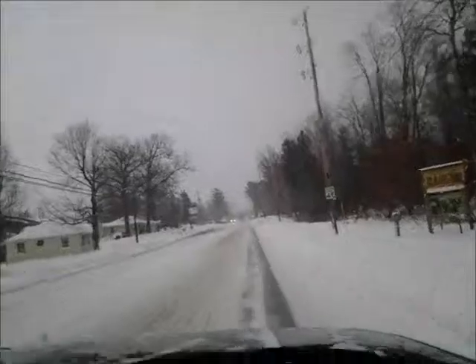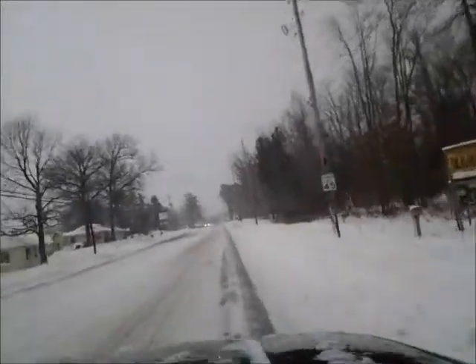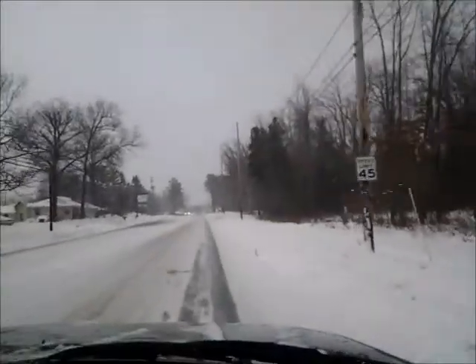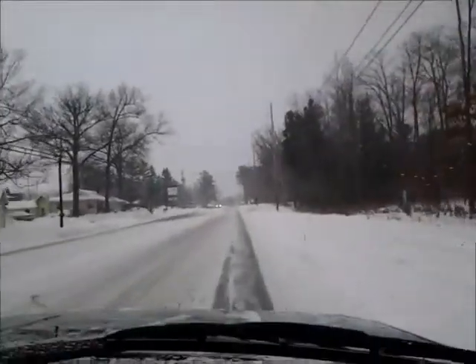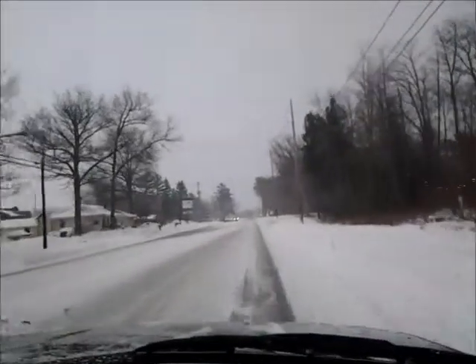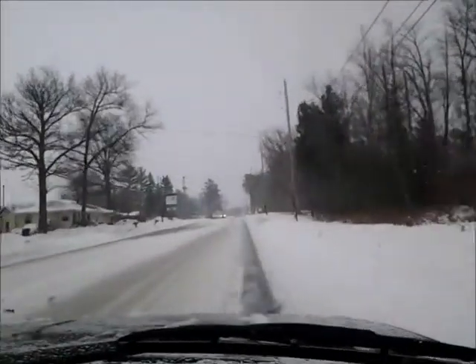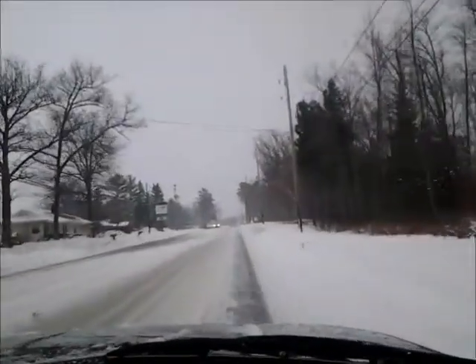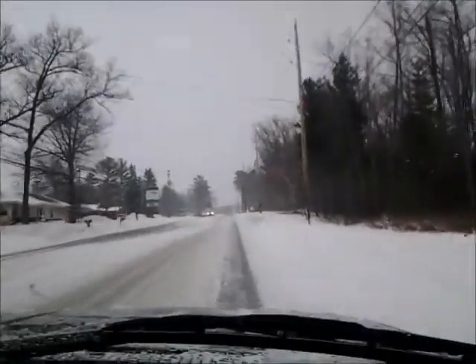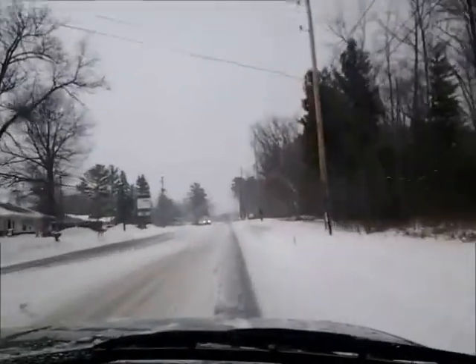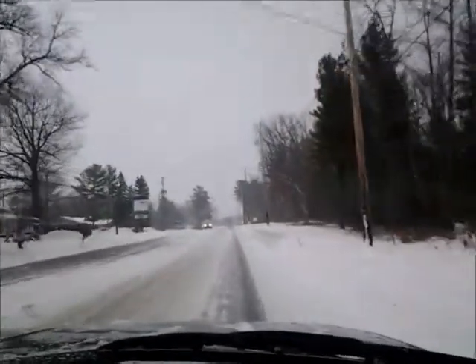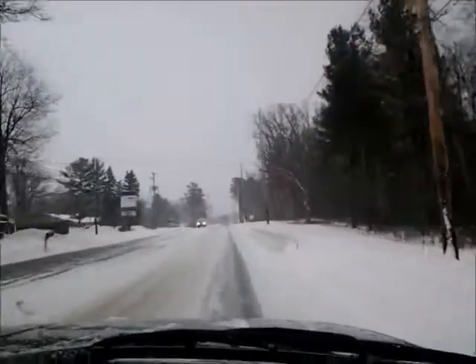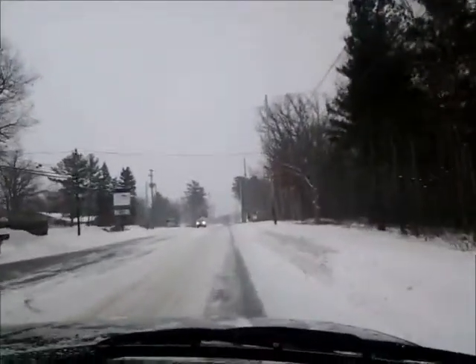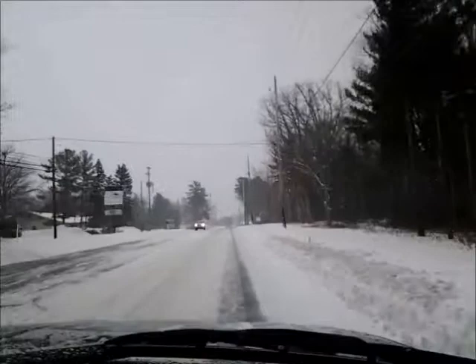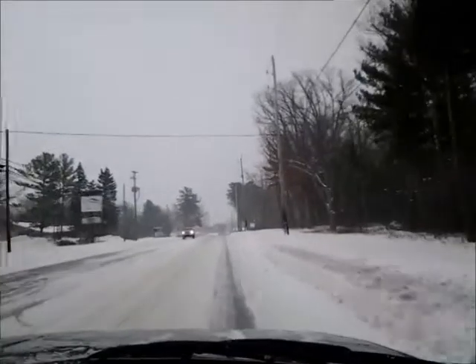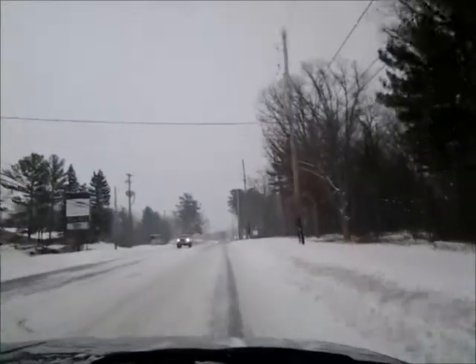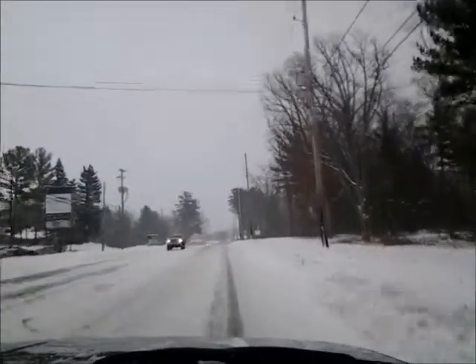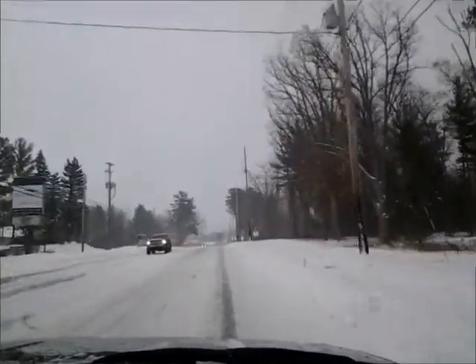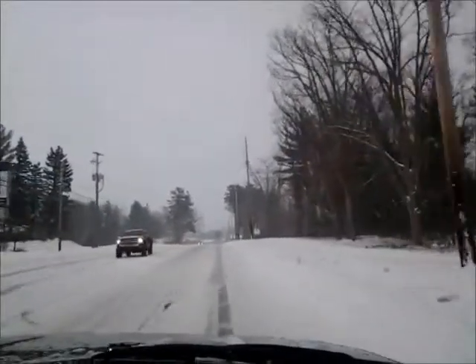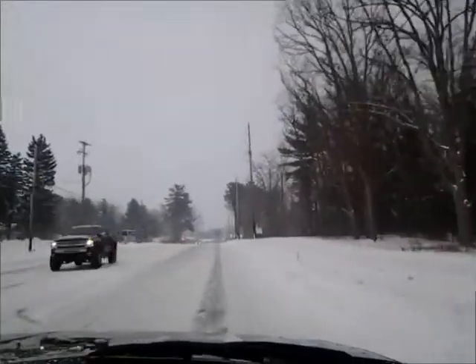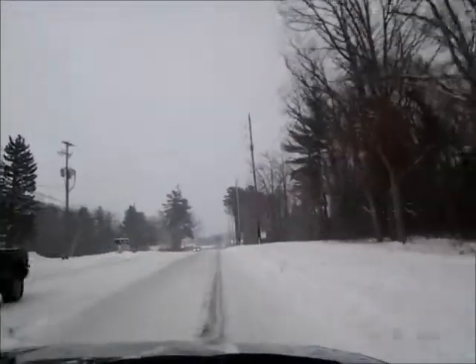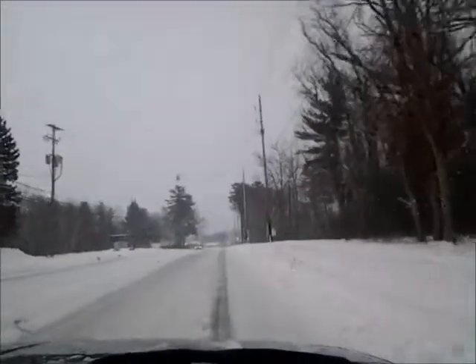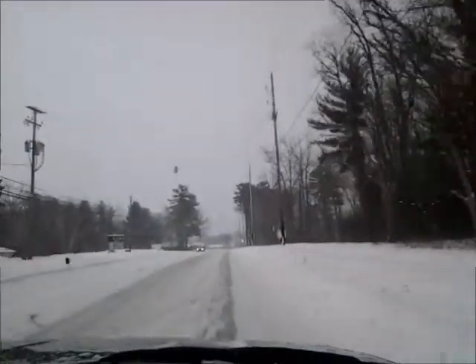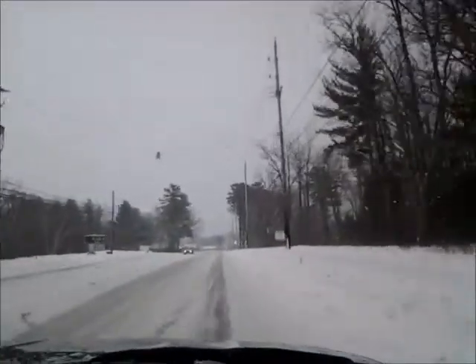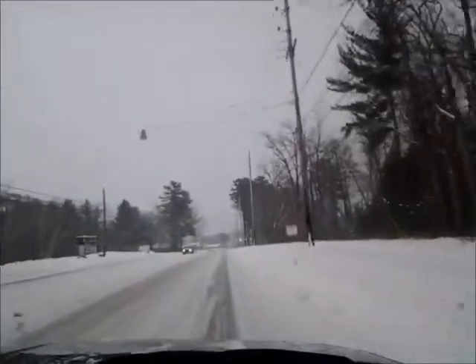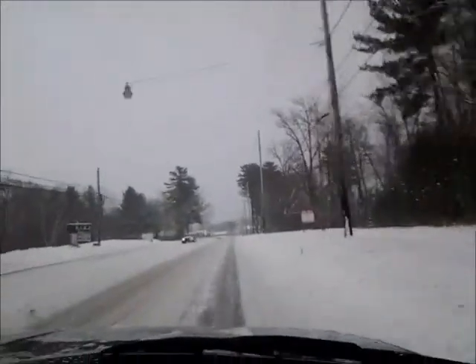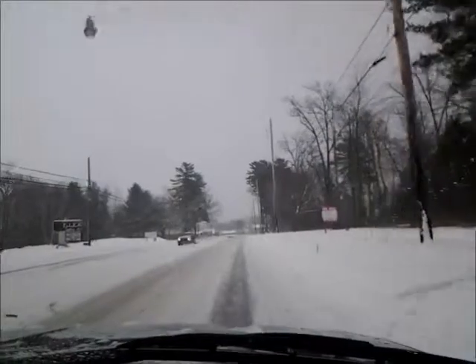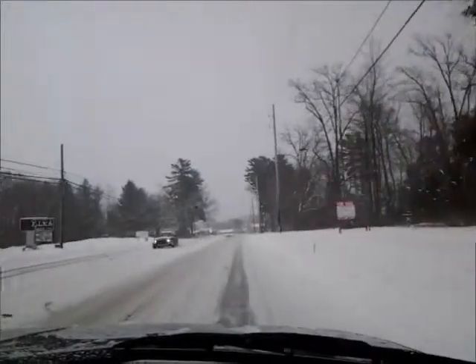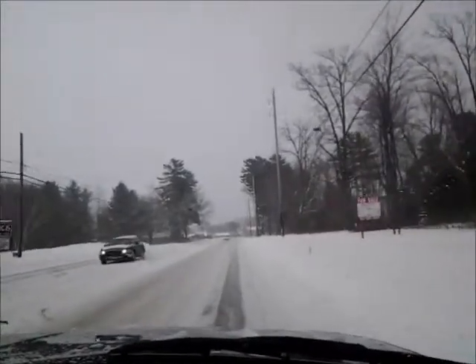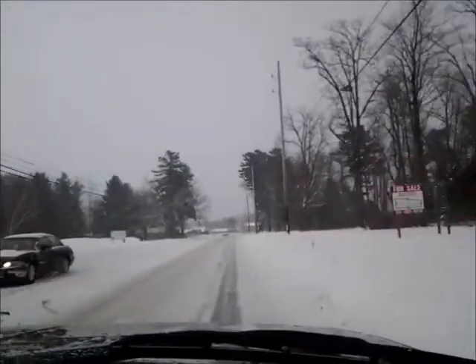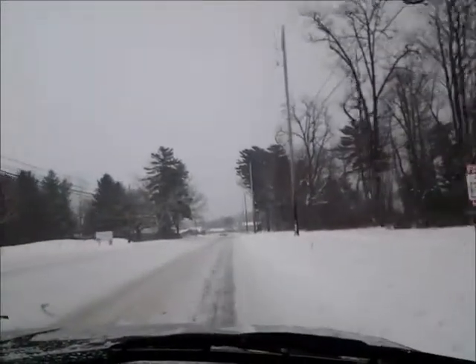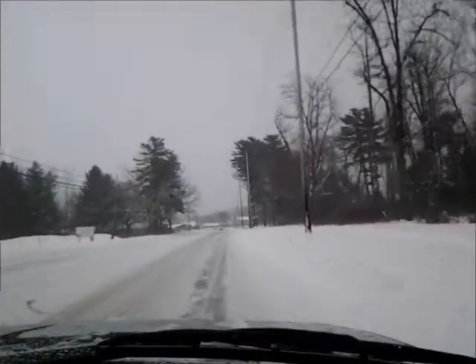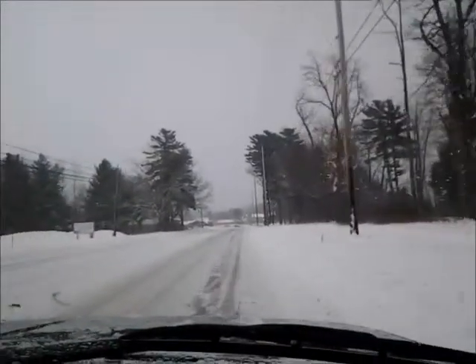Hi guys. As you can see, we've had quite a bit more snow here — another couple inches overnight. I'd say we're close to a foot now. We're expecting a few more inches today.